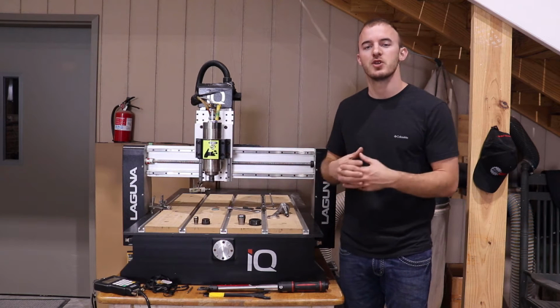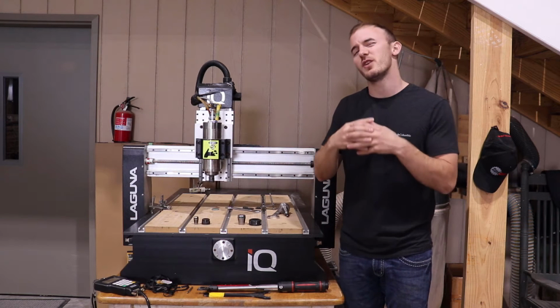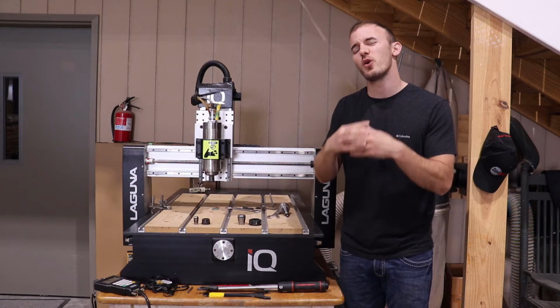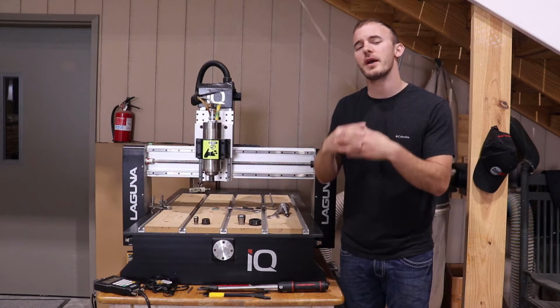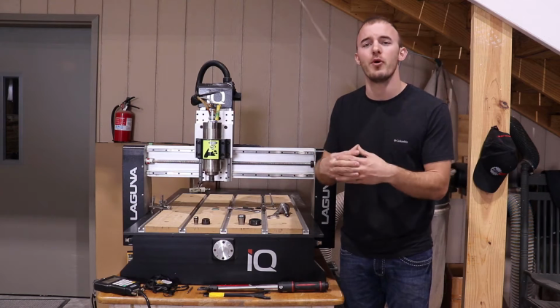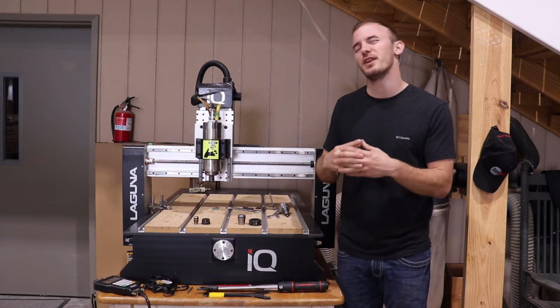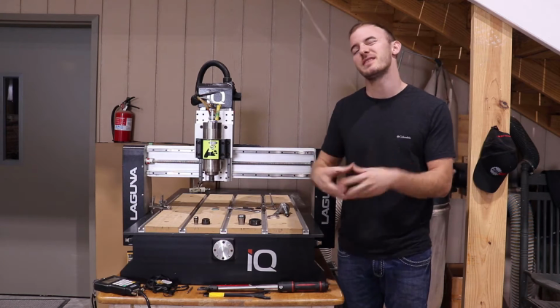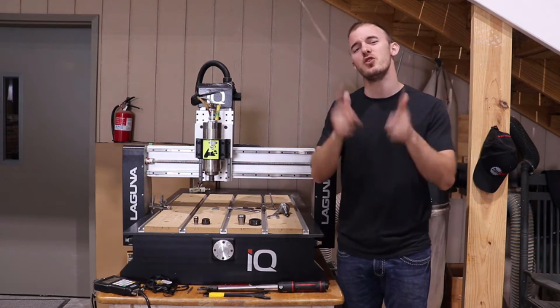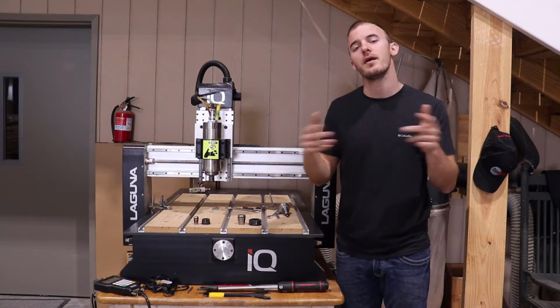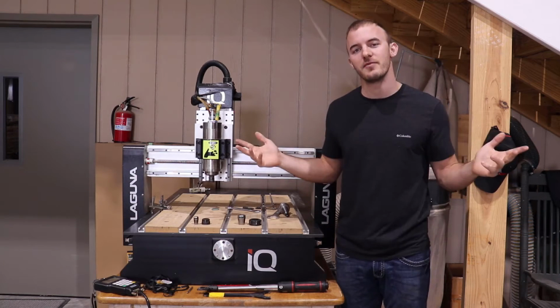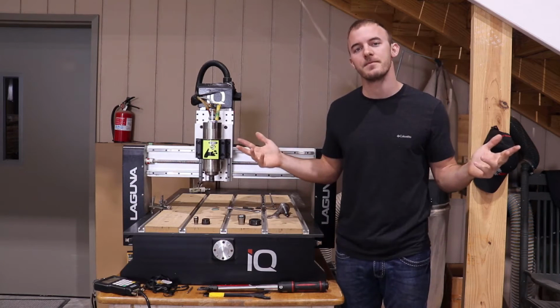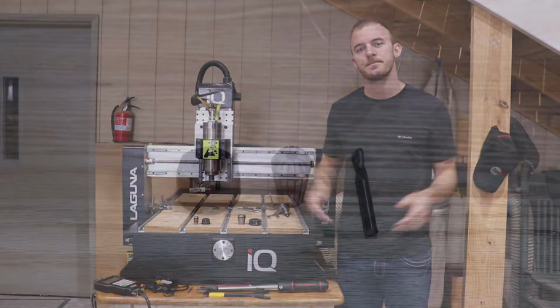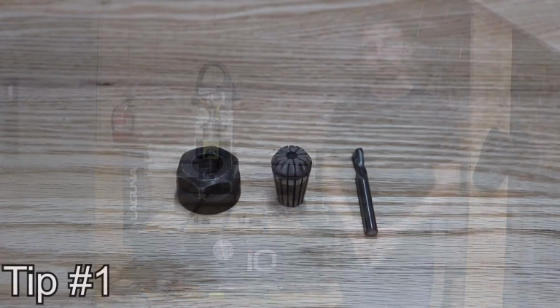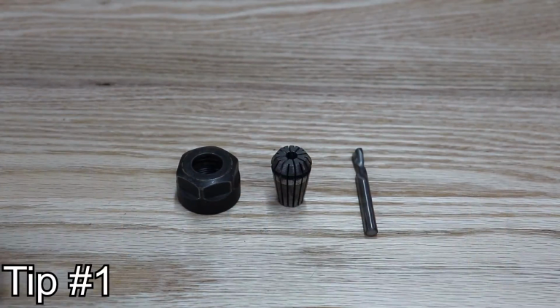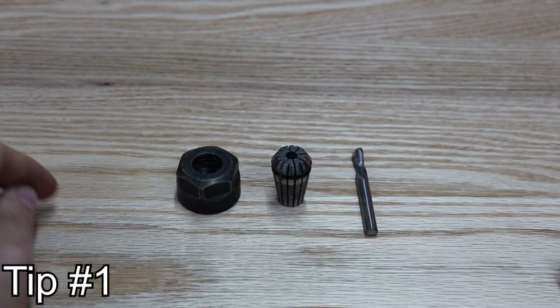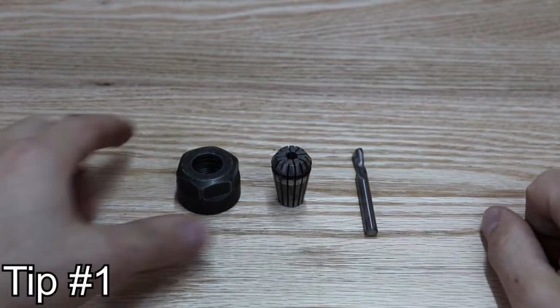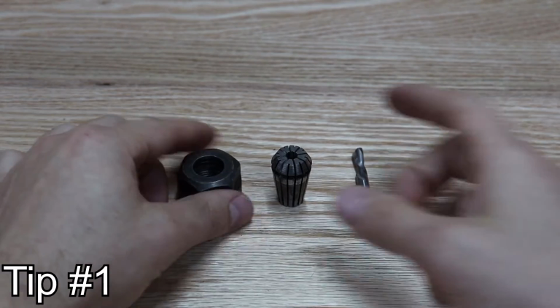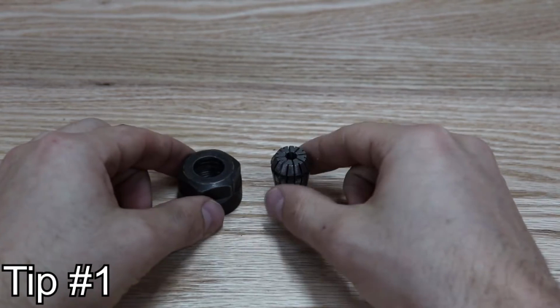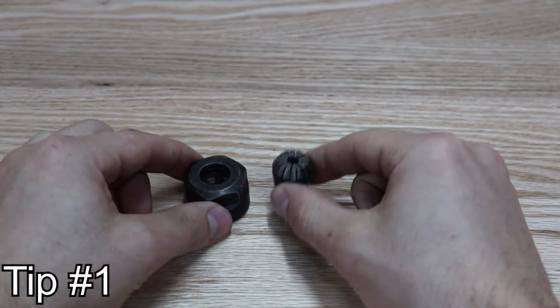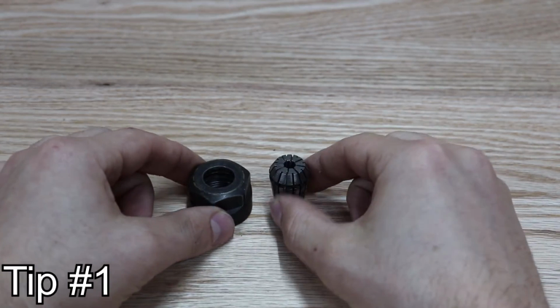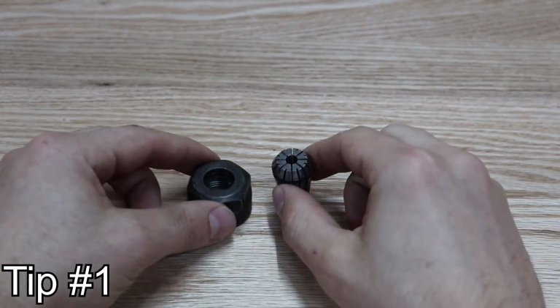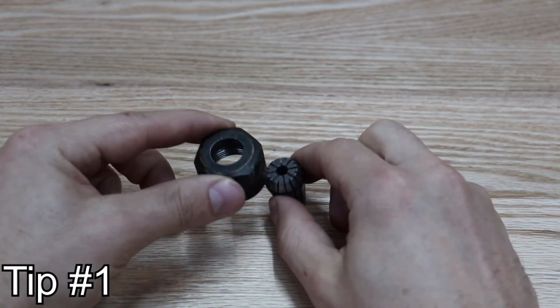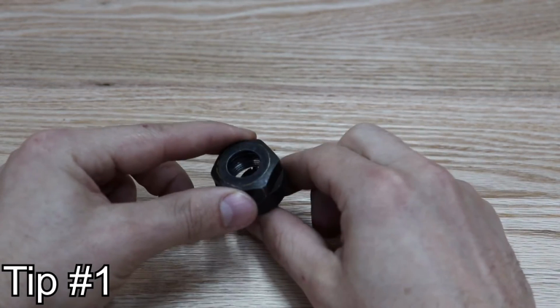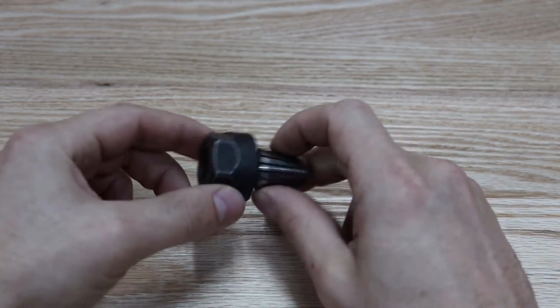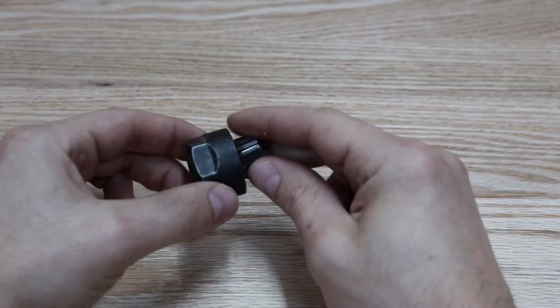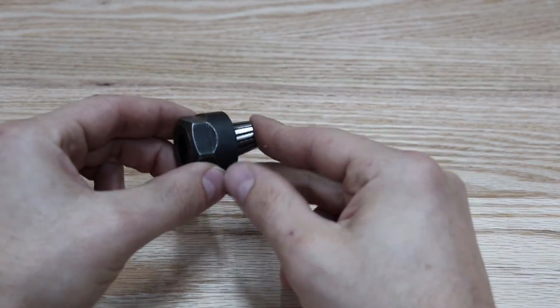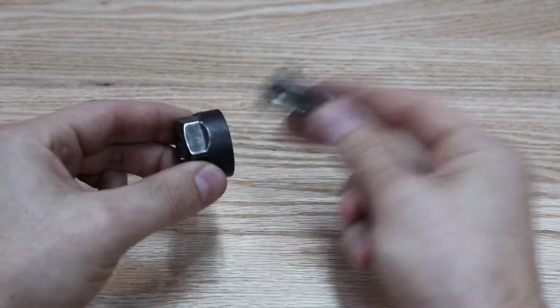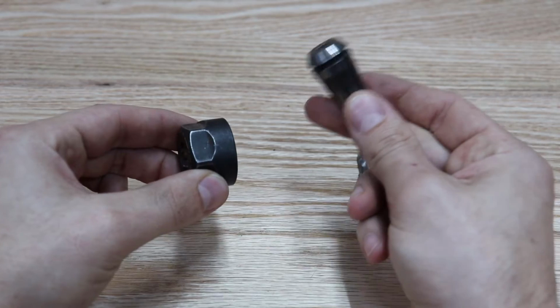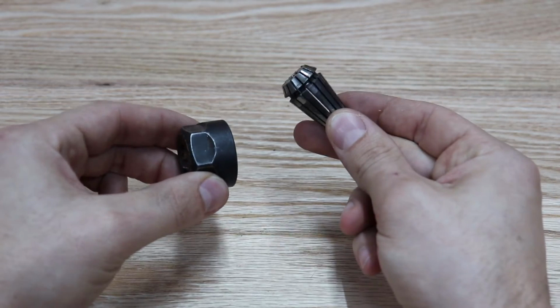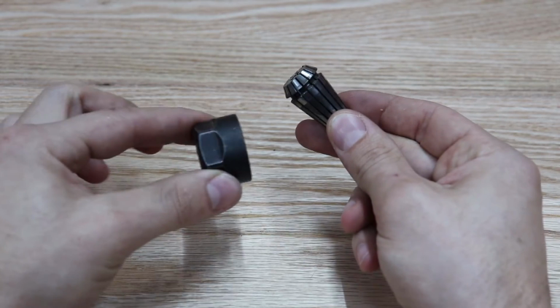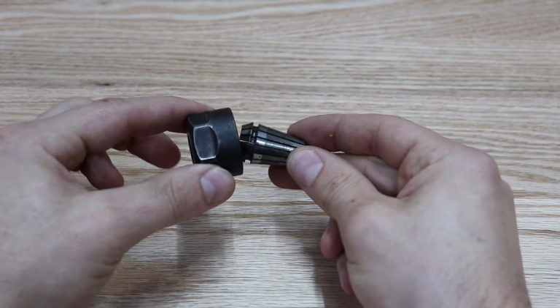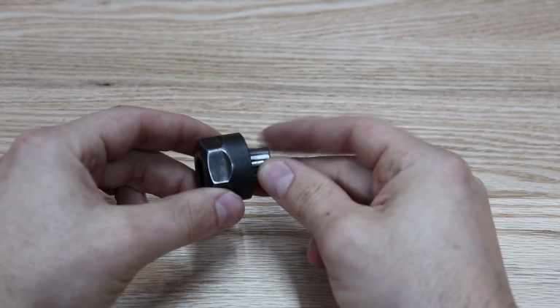I hope this video is short, quick, and to the point, but it should save you a lot of money. So one of the first things you want to do is make sure that you snap your collet into your collet nut.